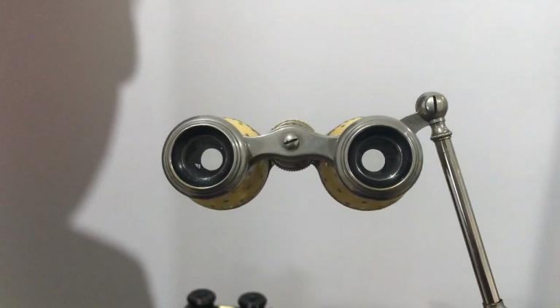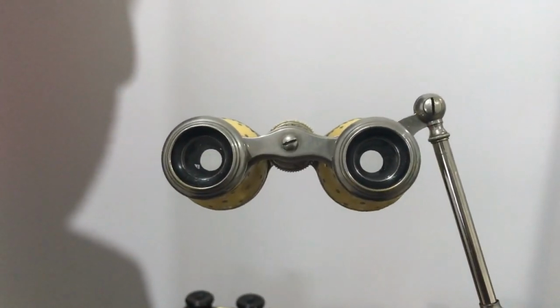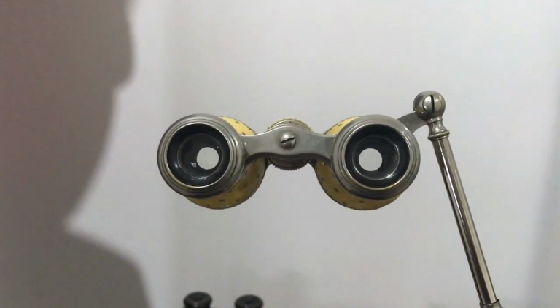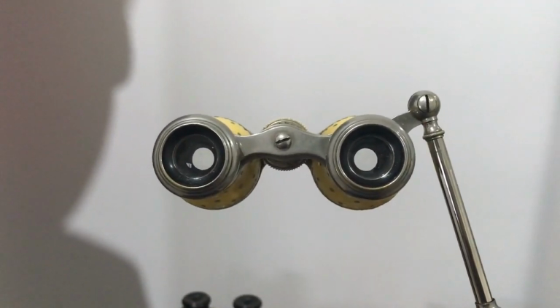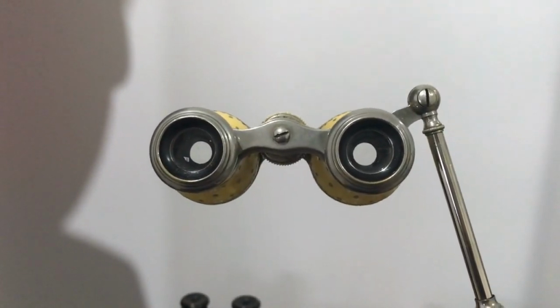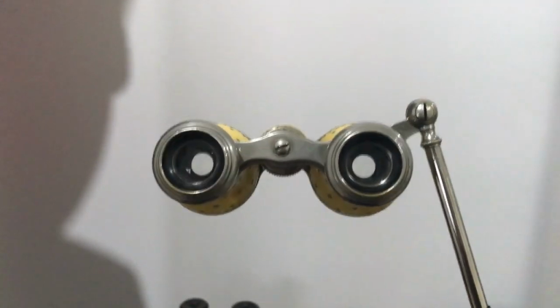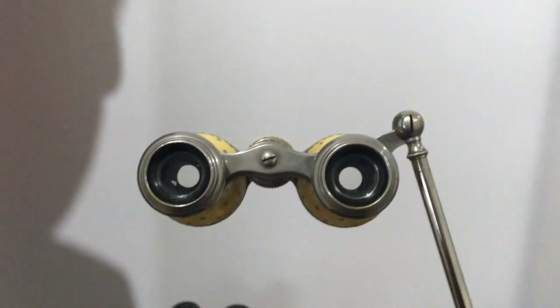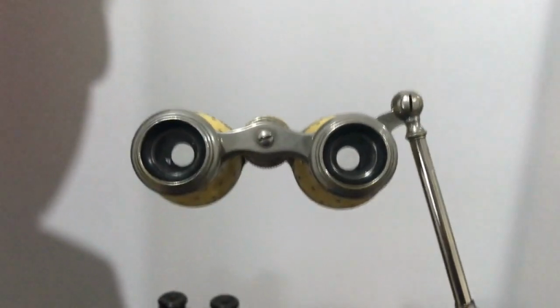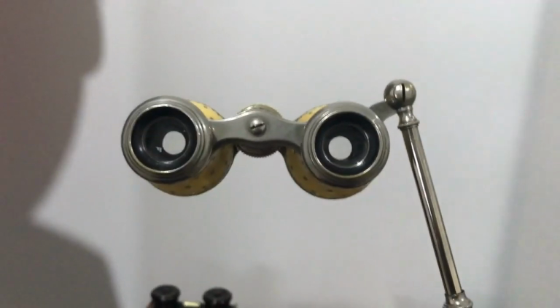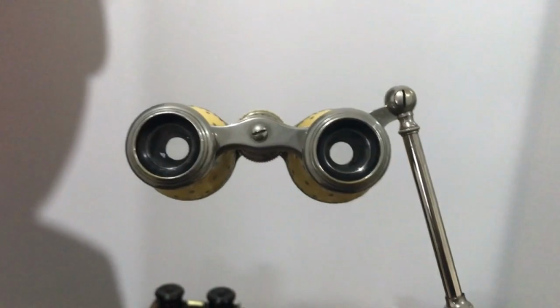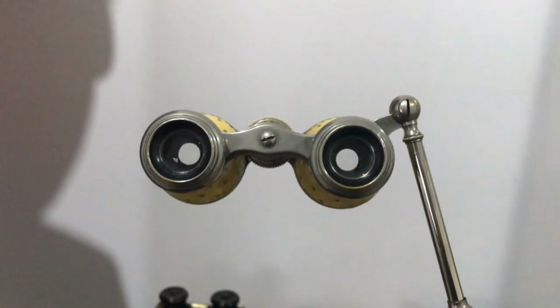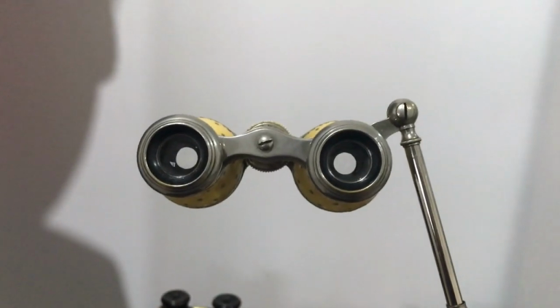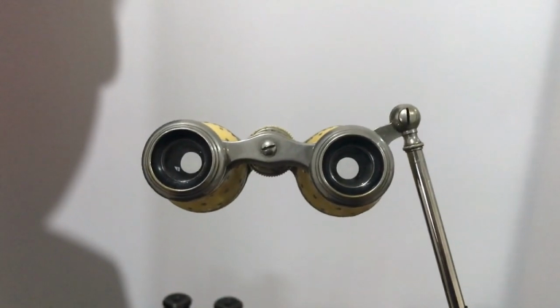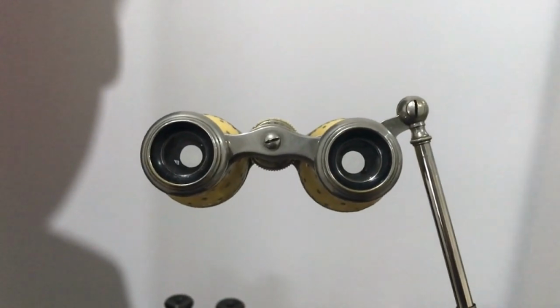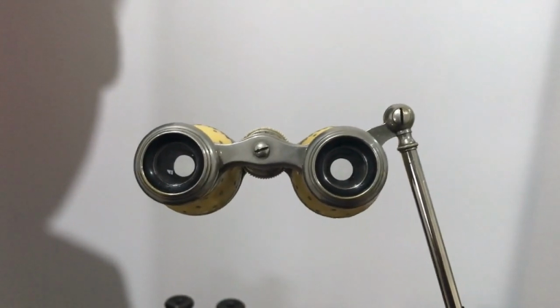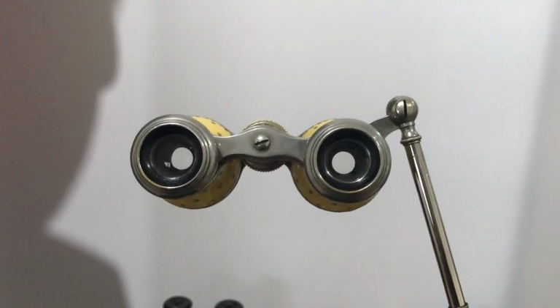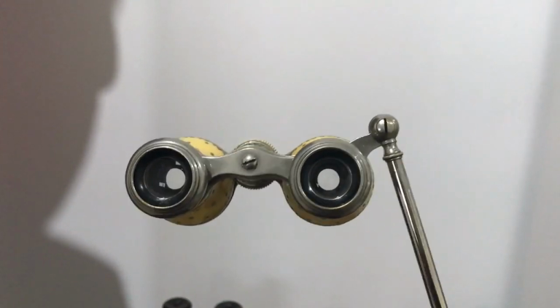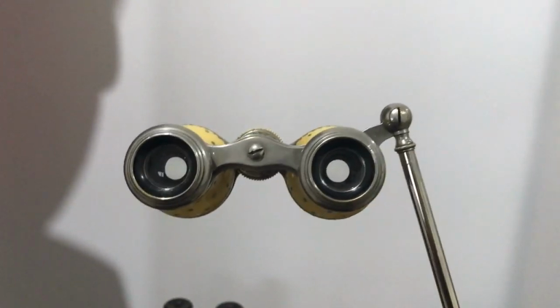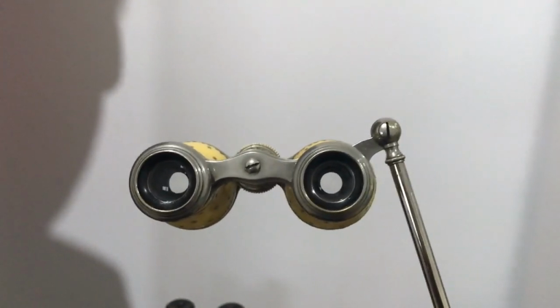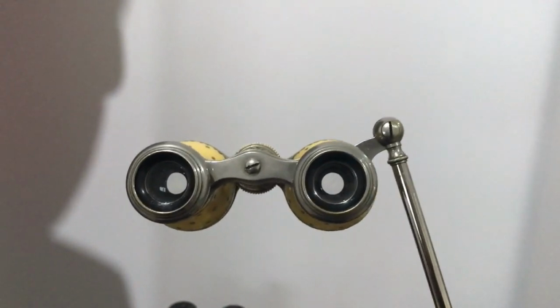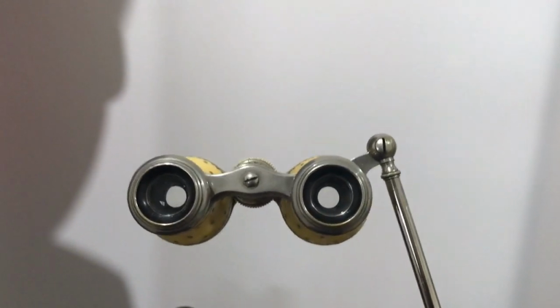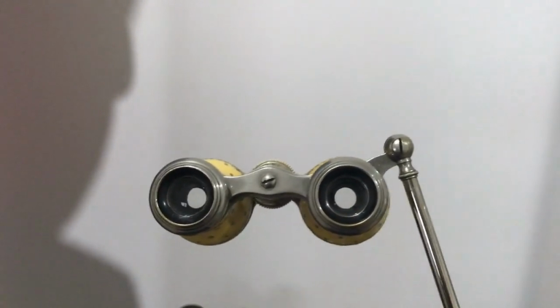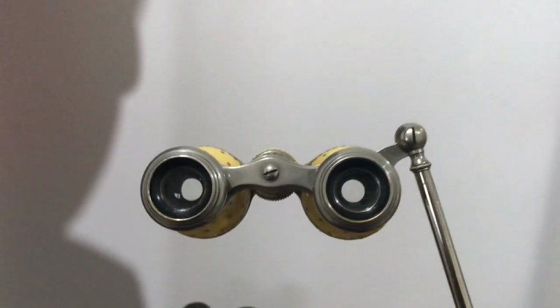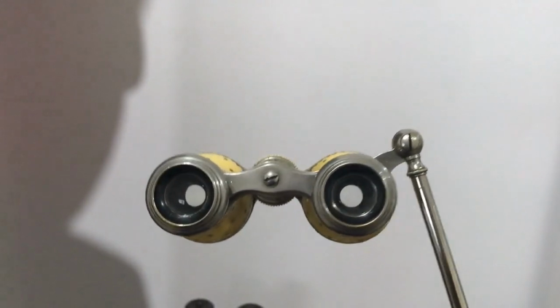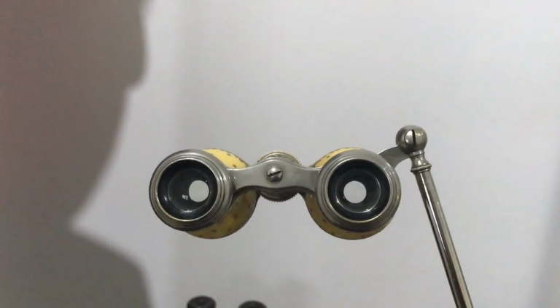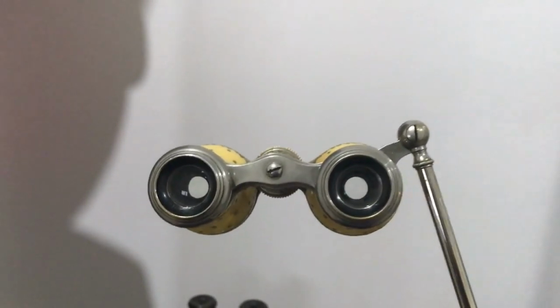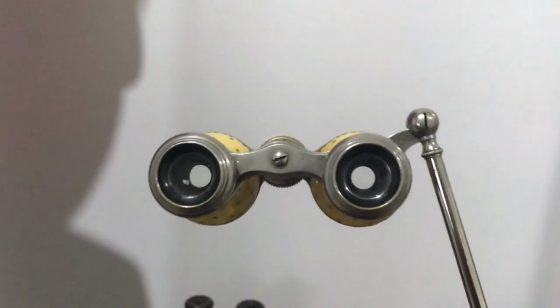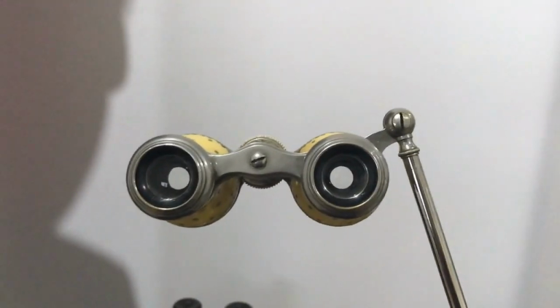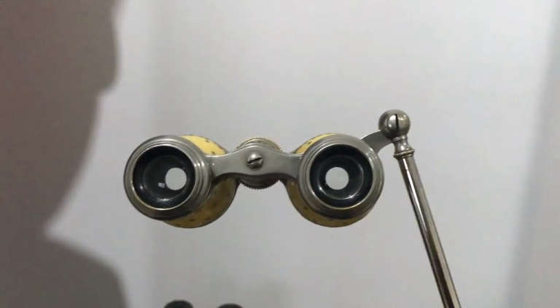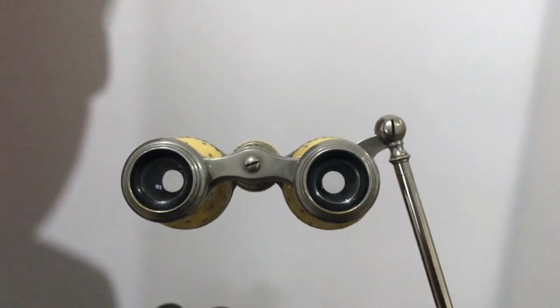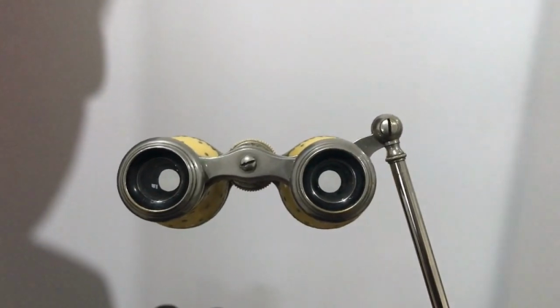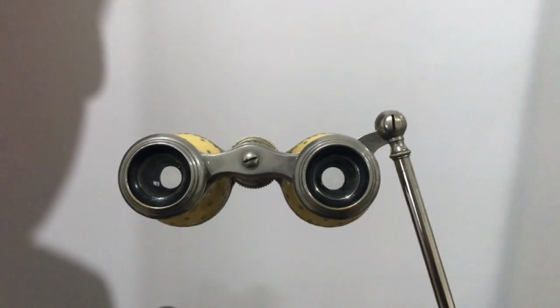I have not yet seen a pair of opera glasses with the lorgnette handle on the left. They might exist, but I've never seen one.